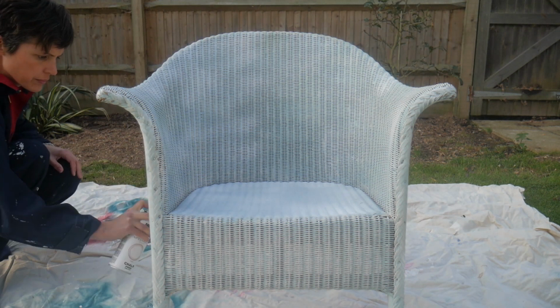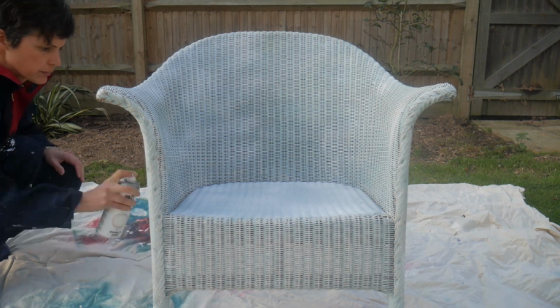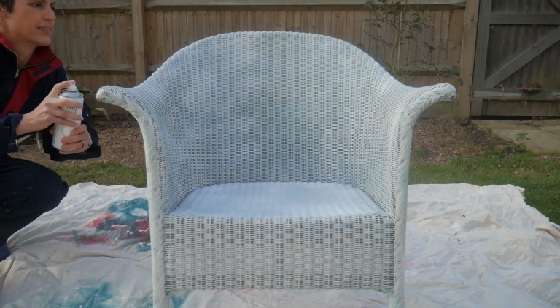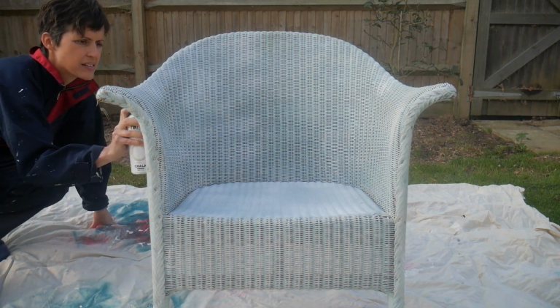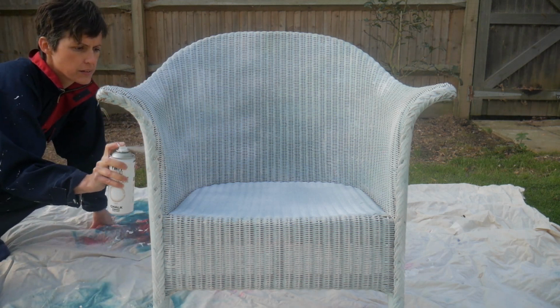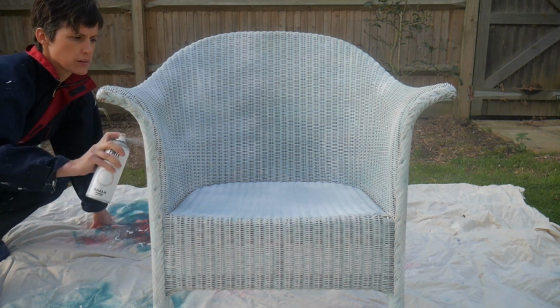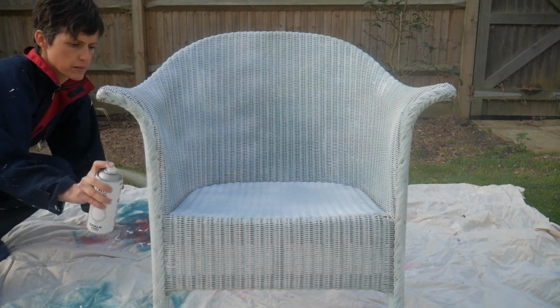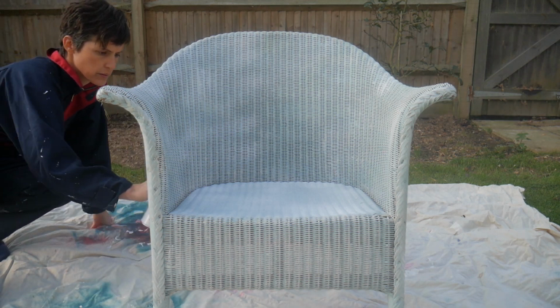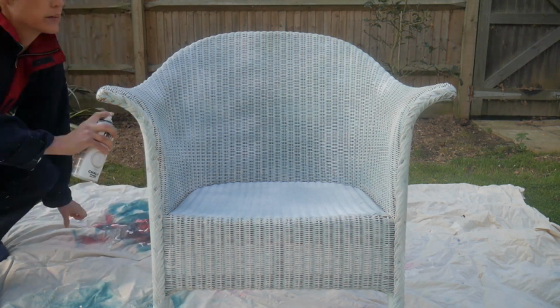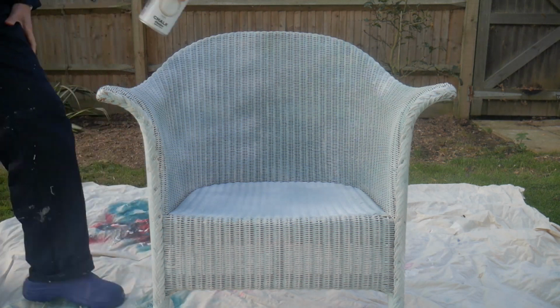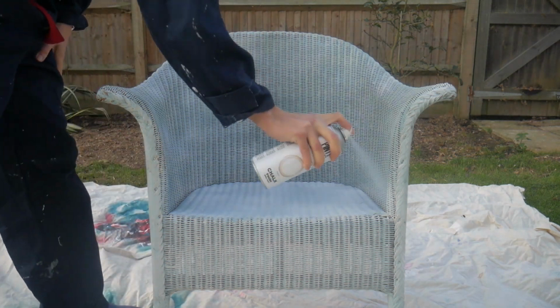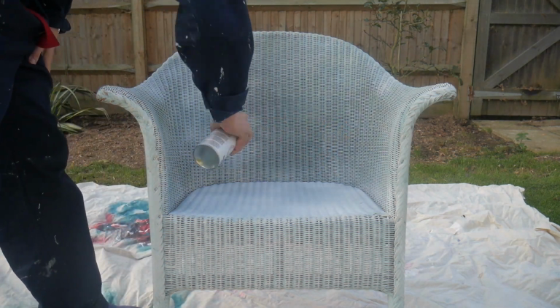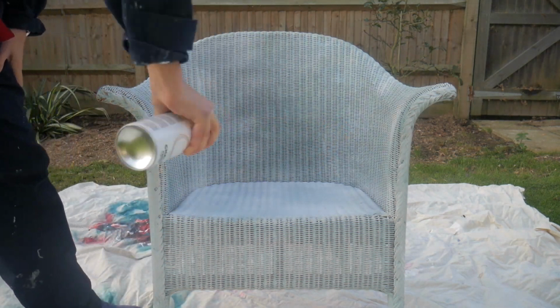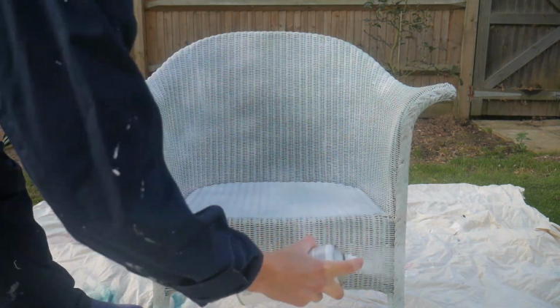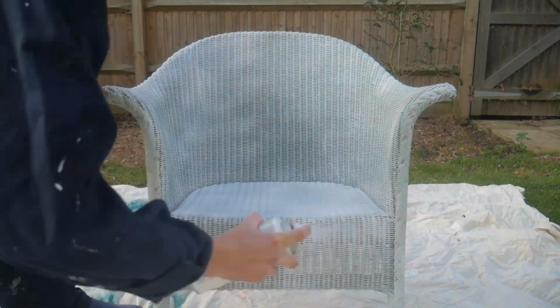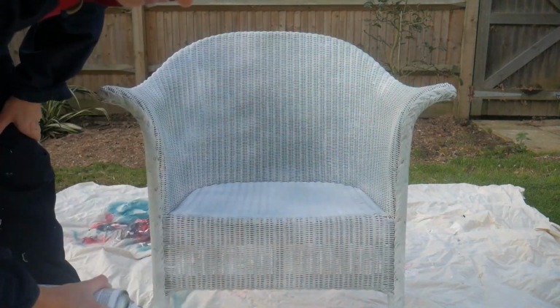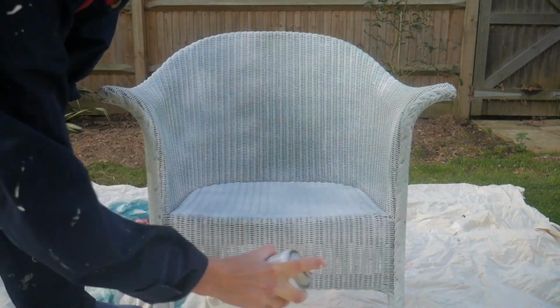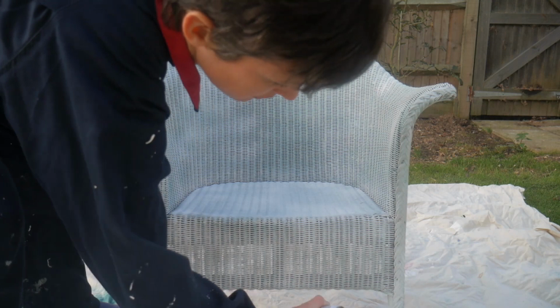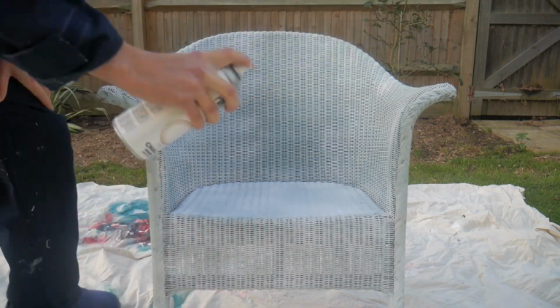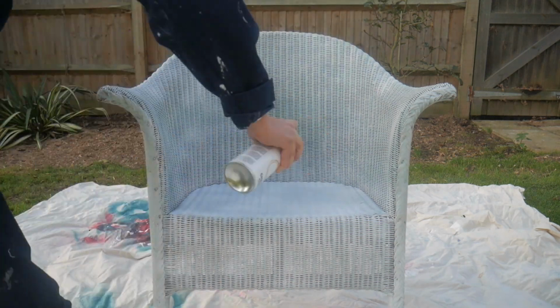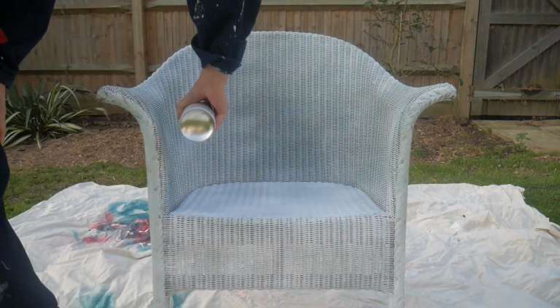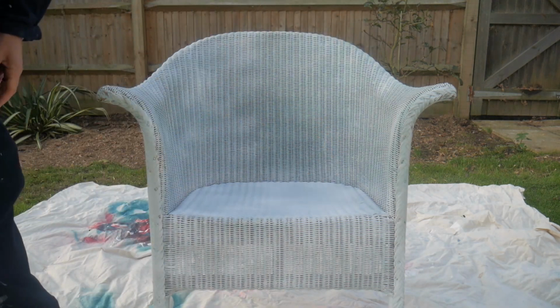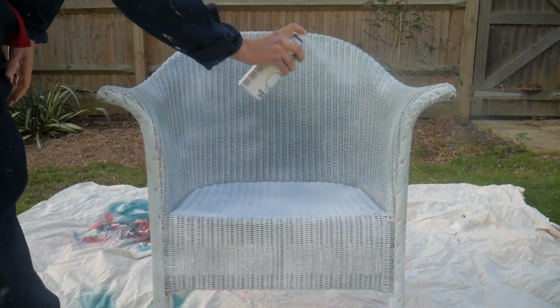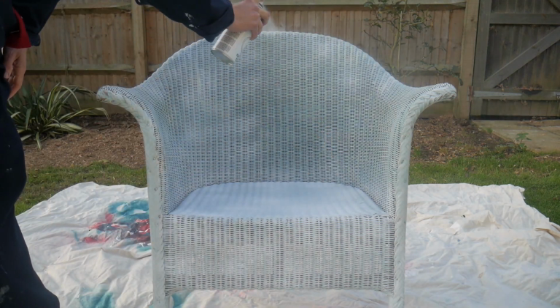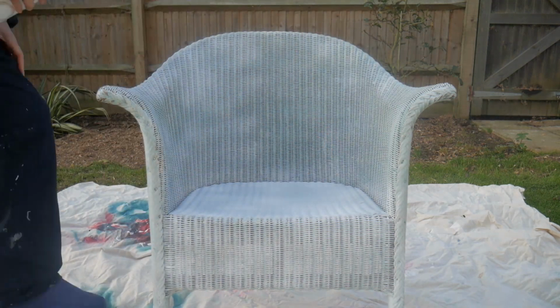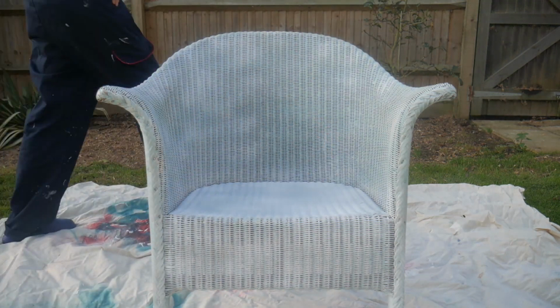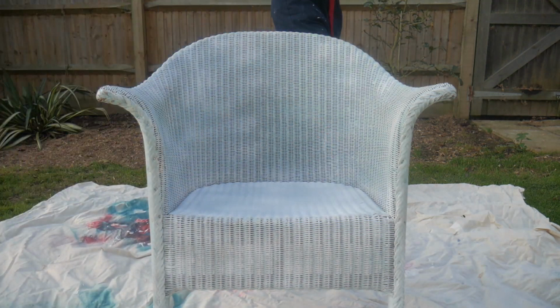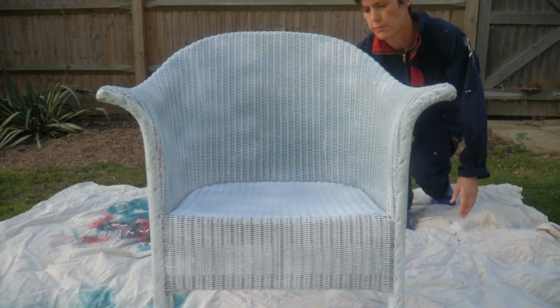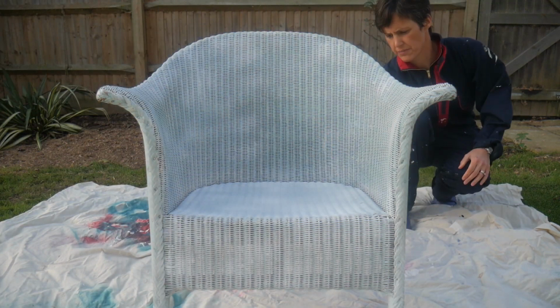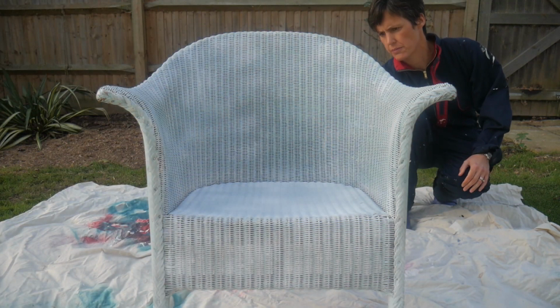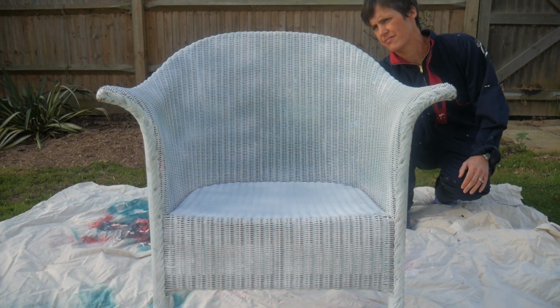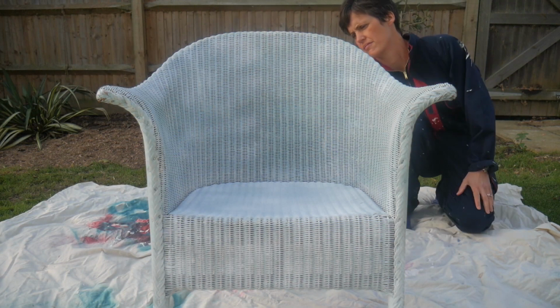We sped this clip up, but applying the primer to this chair took under three minutes. Afterwards you need to leave it a minimum of one hour to dry.